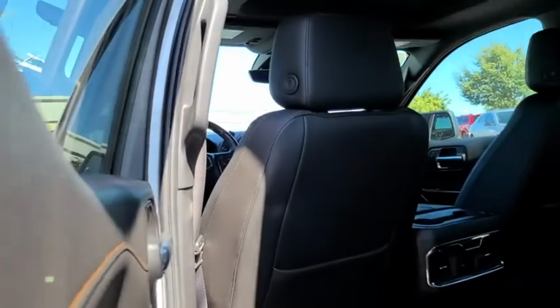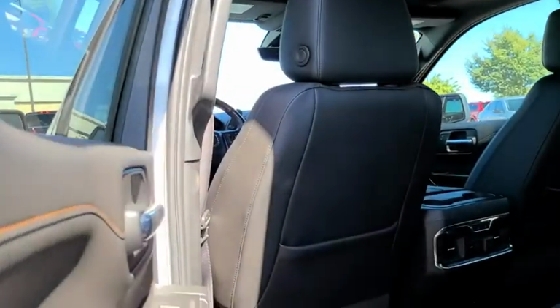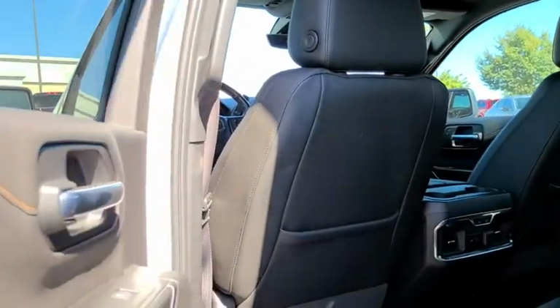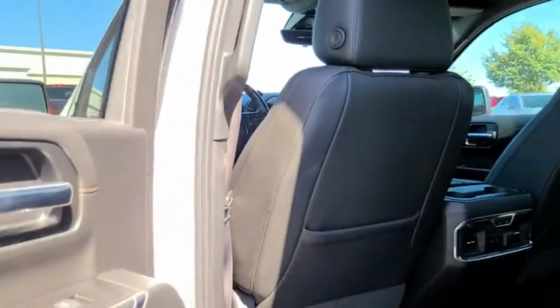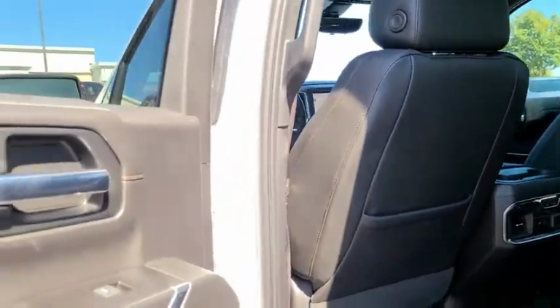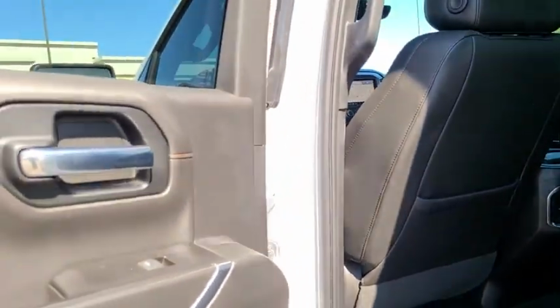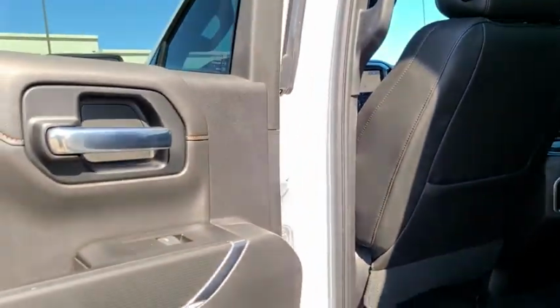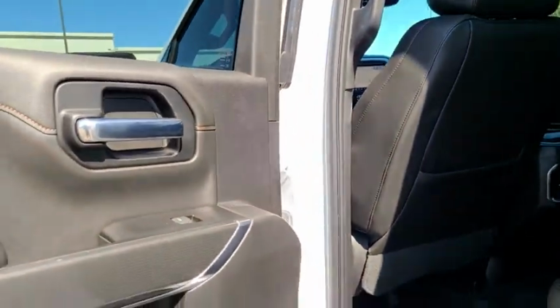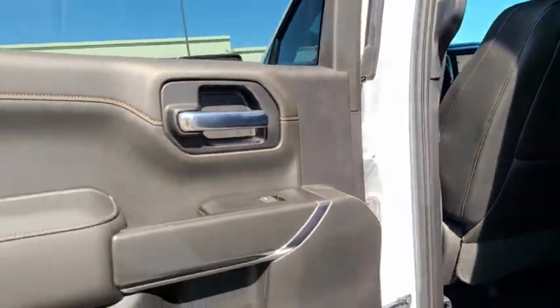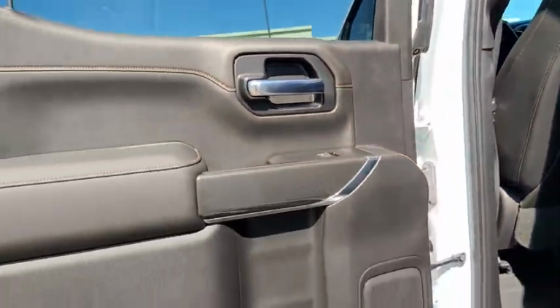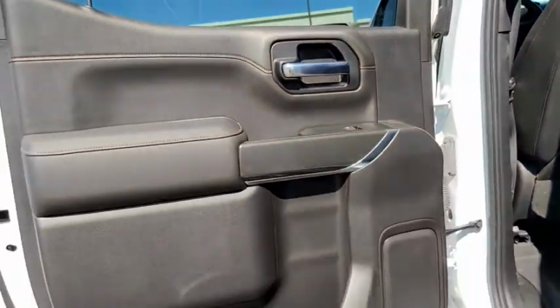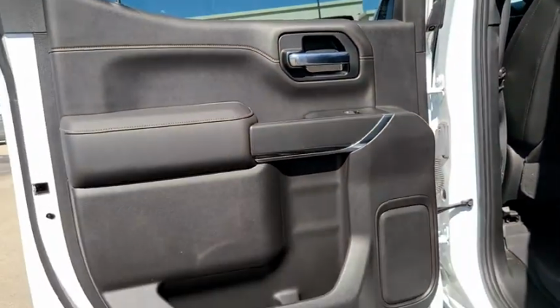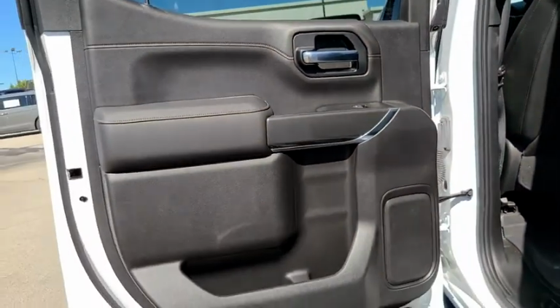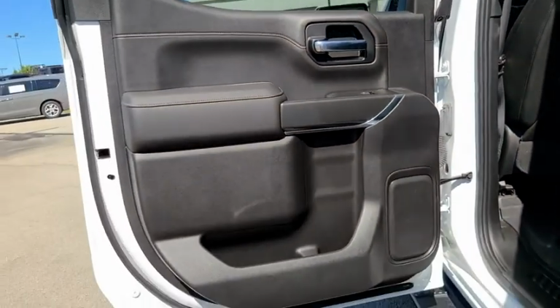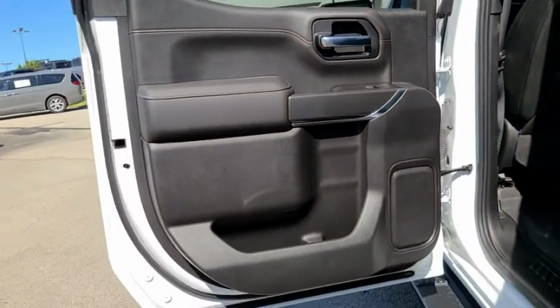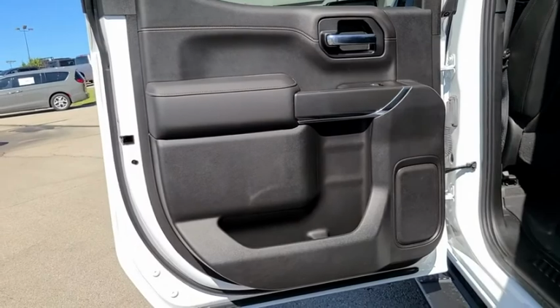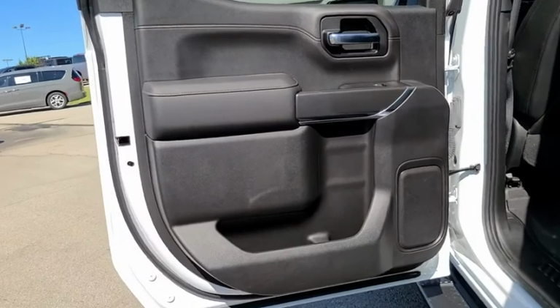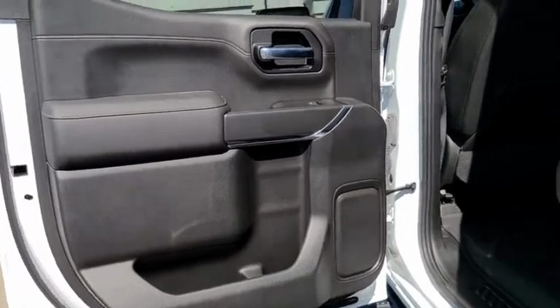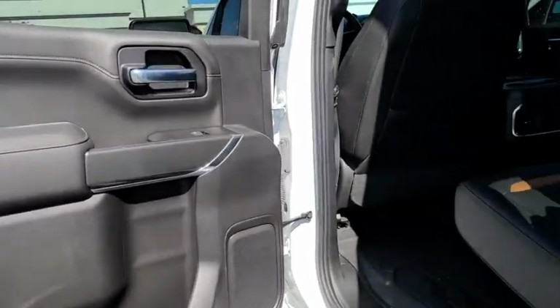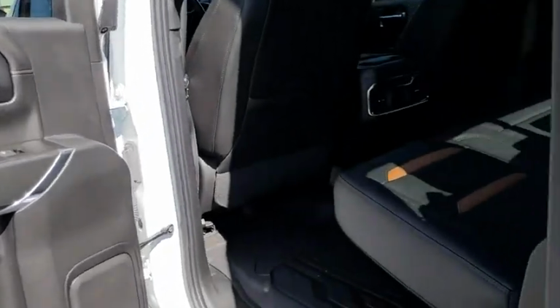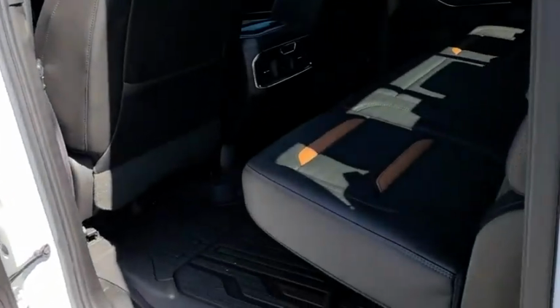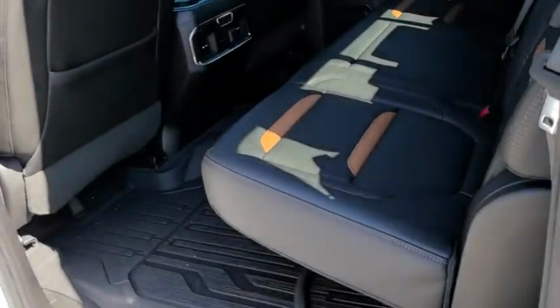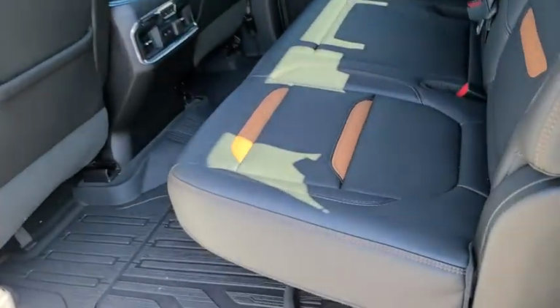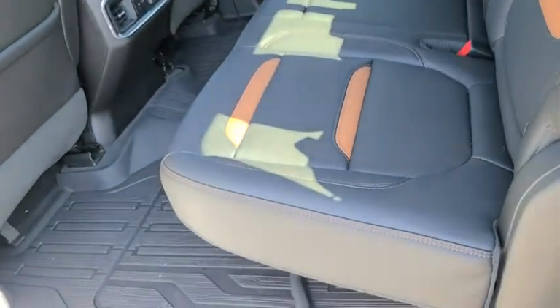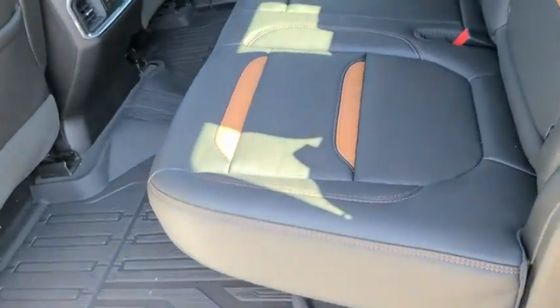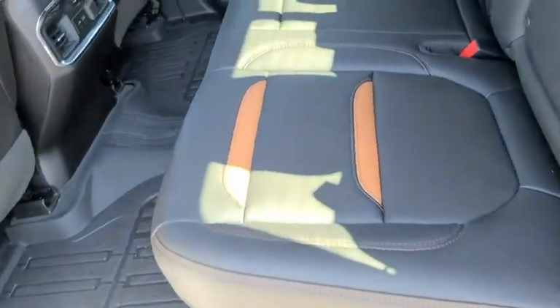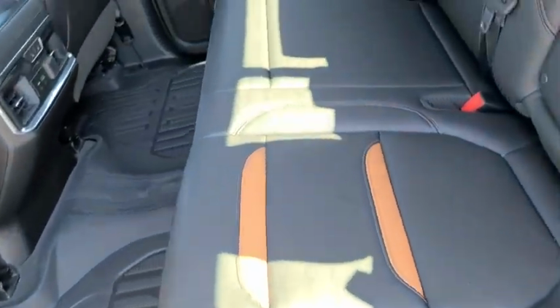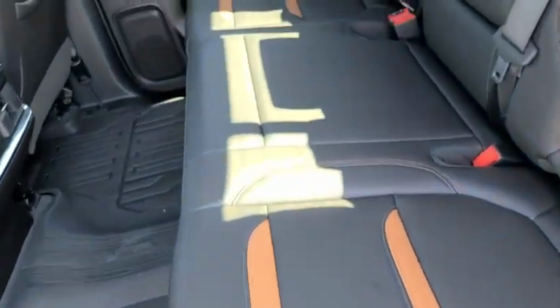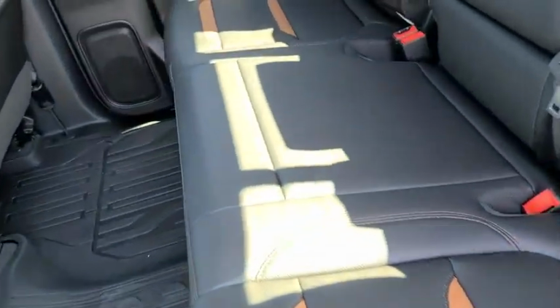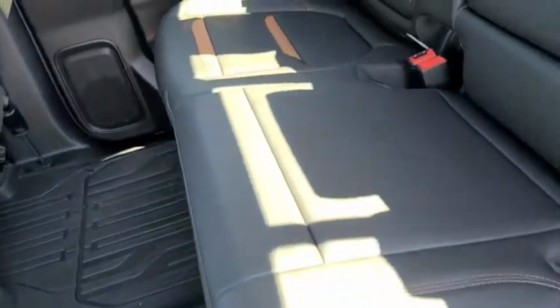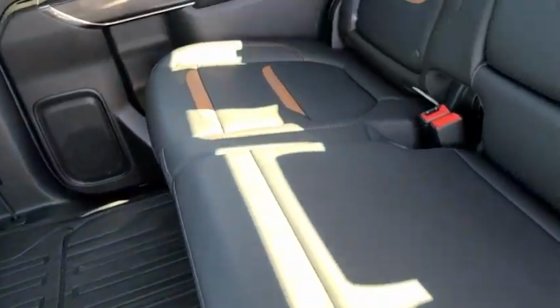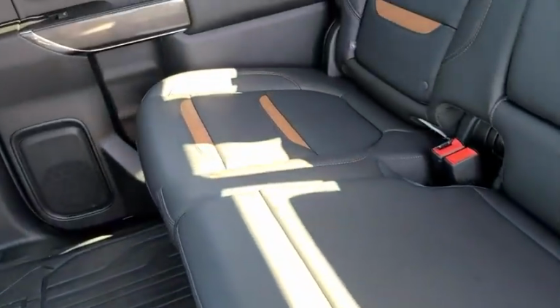Power passenger seat, traction control, remote engine start, steering wheel audio controls, power sunroof, dual airbags, alloy wheels, power steering.